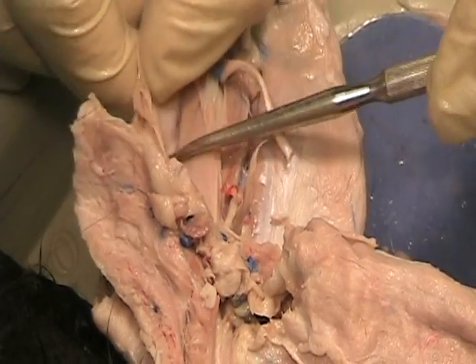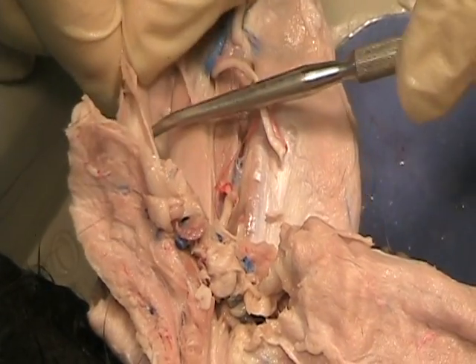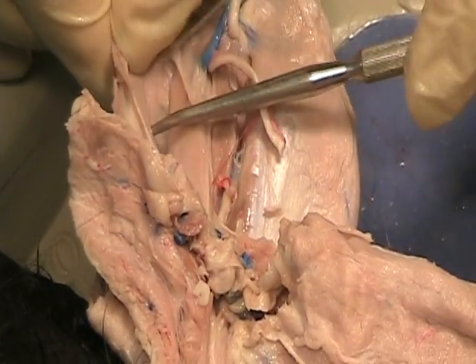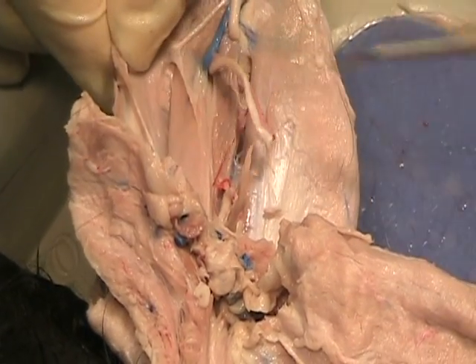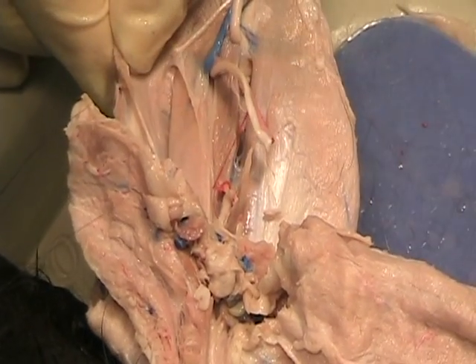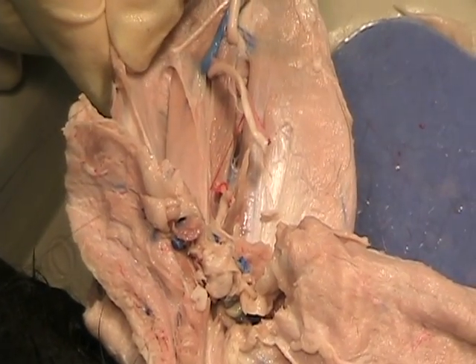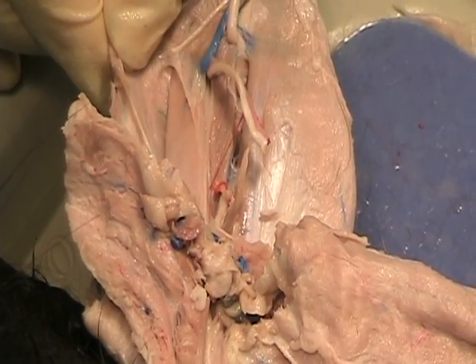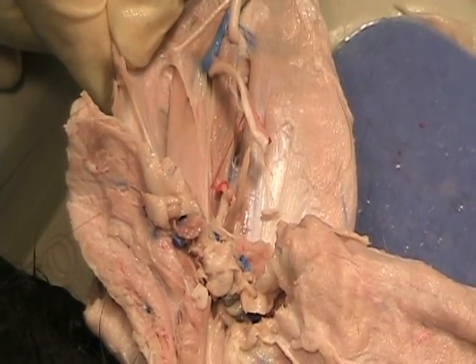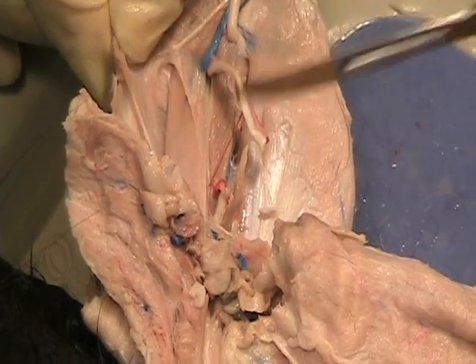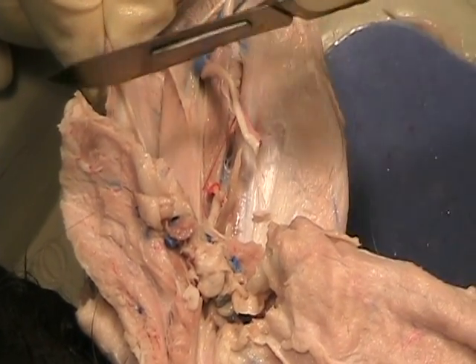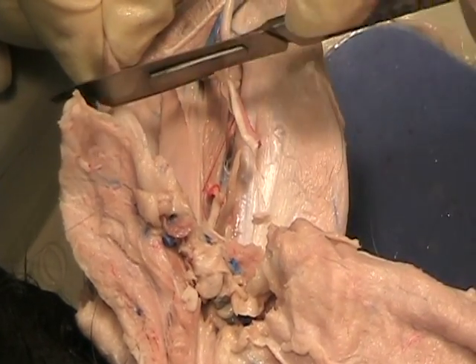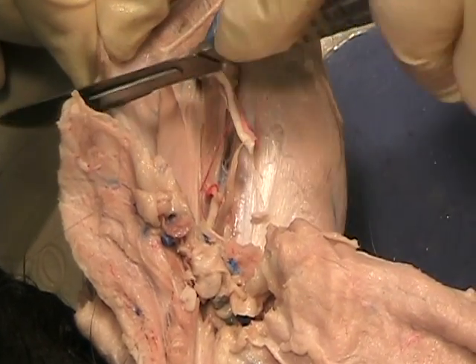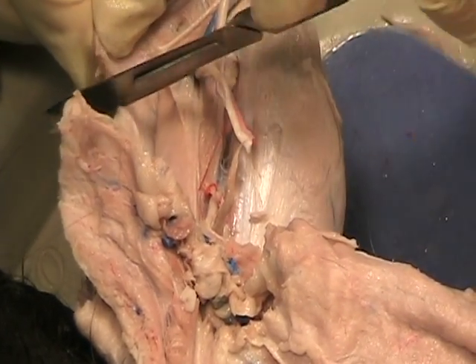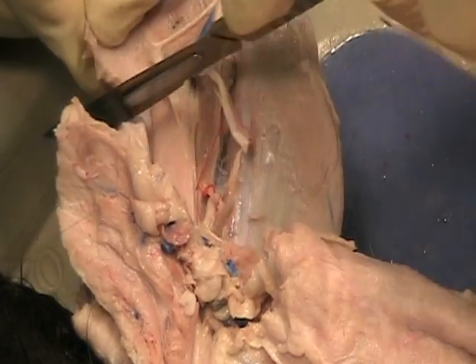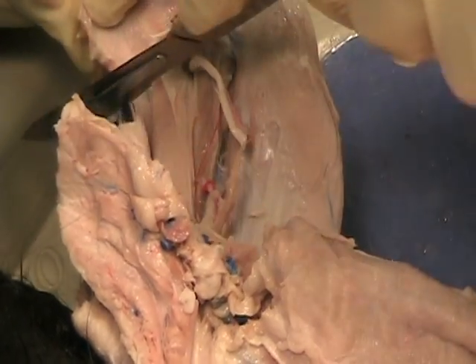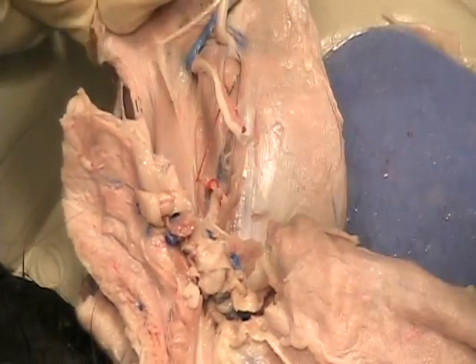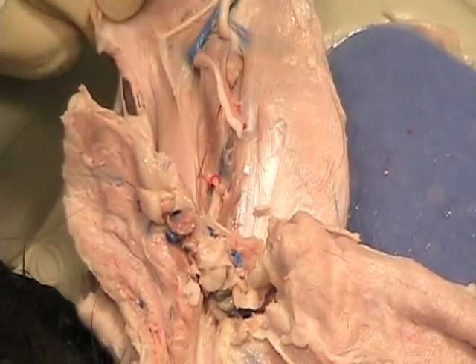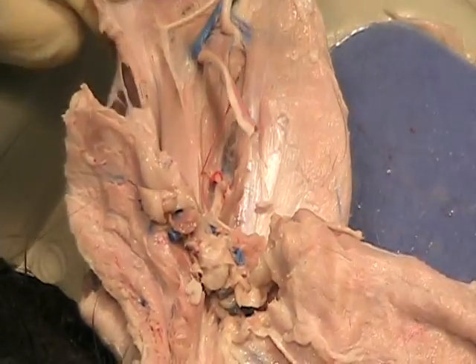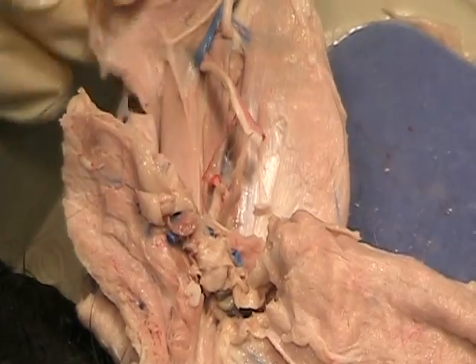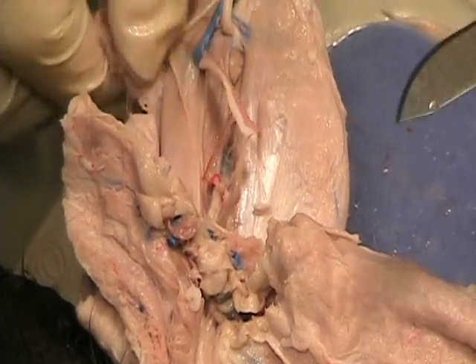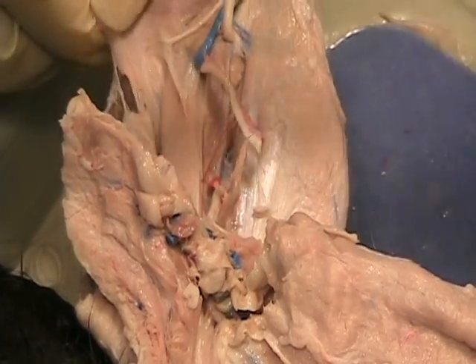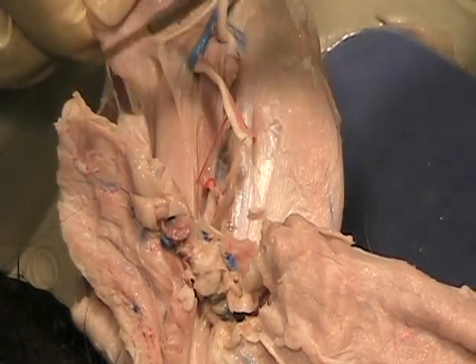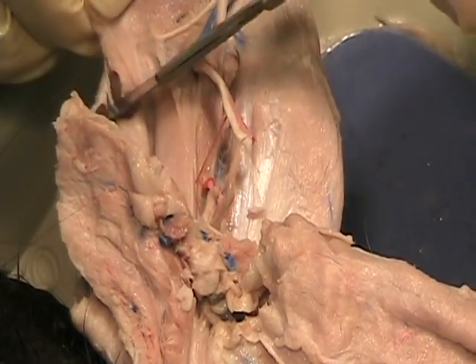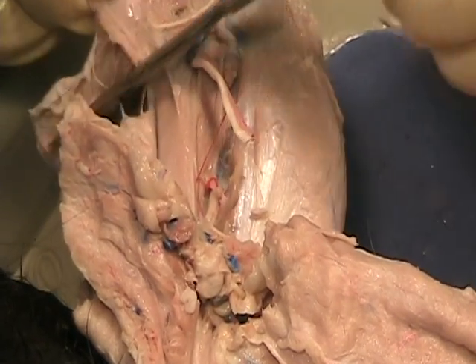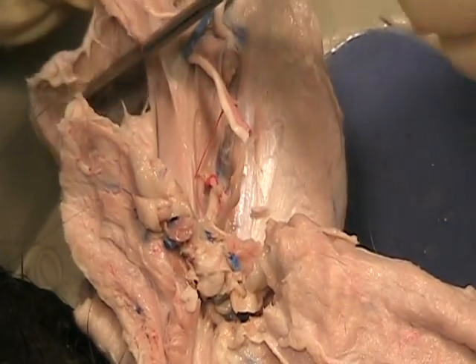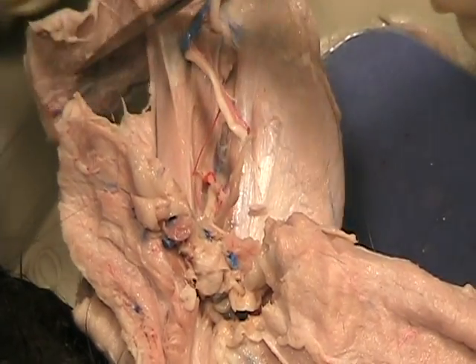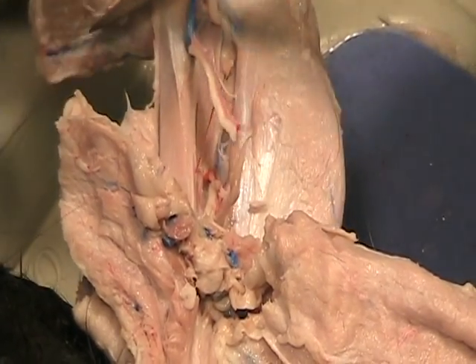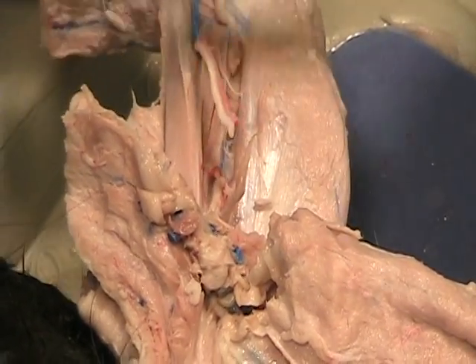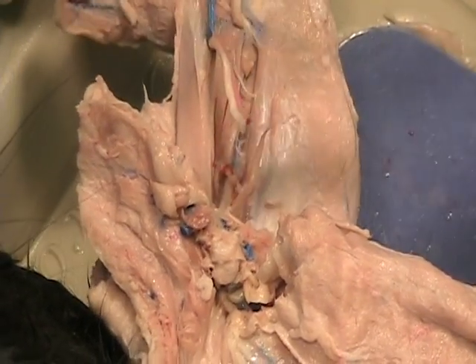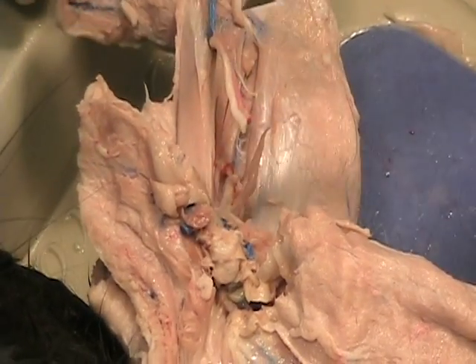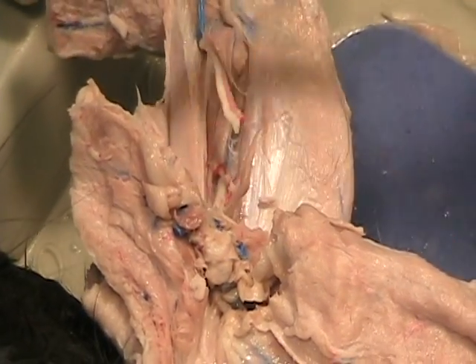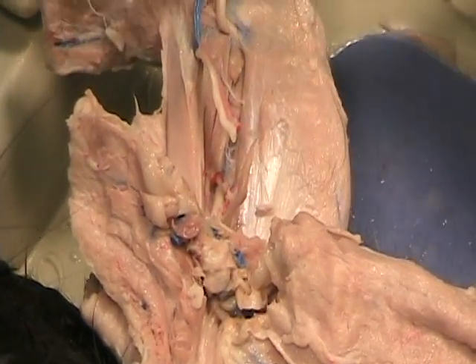So what I'm going to do is make one more little incision here. Still clavobrachialis — actually I'm cutting through pec. Oh, pec.